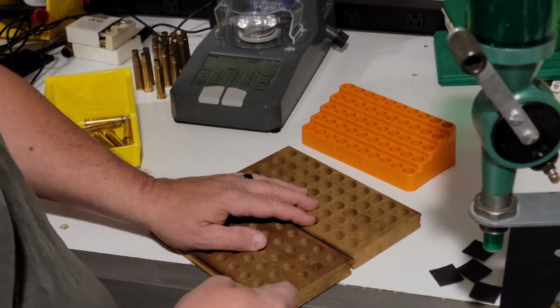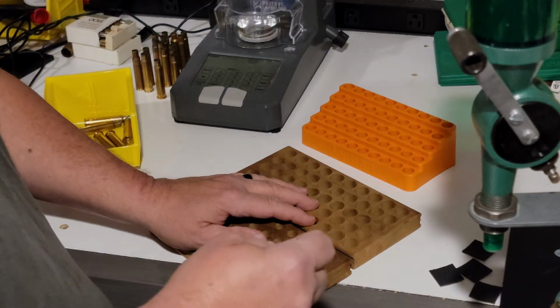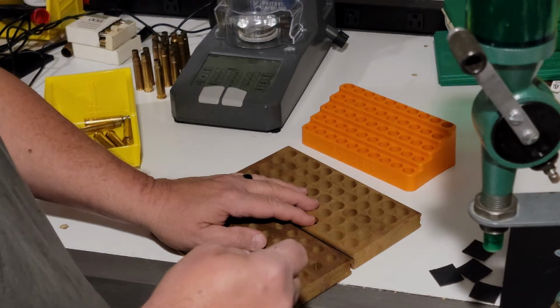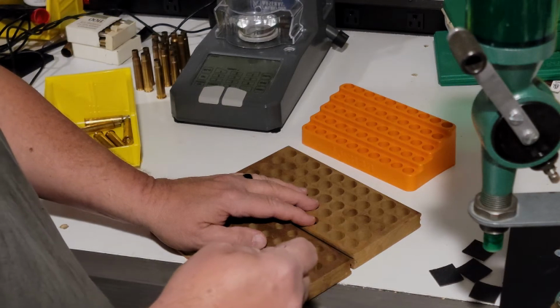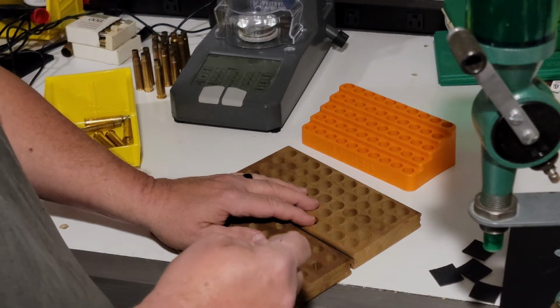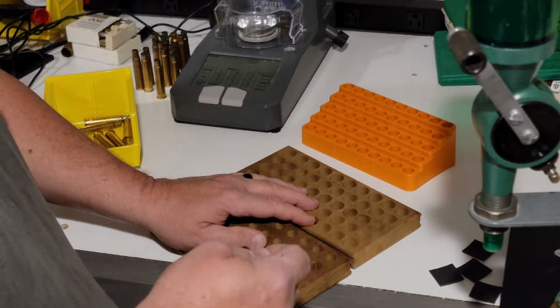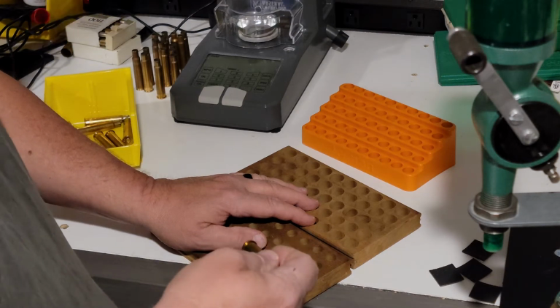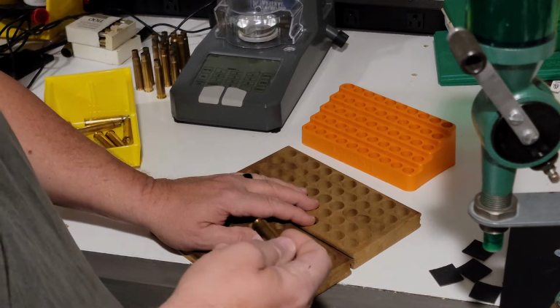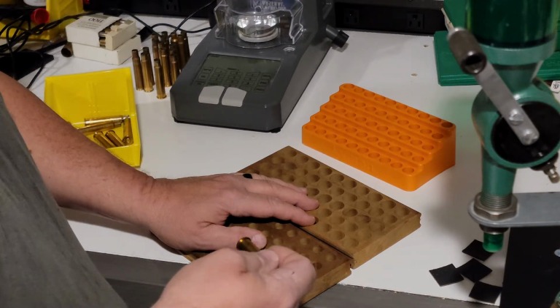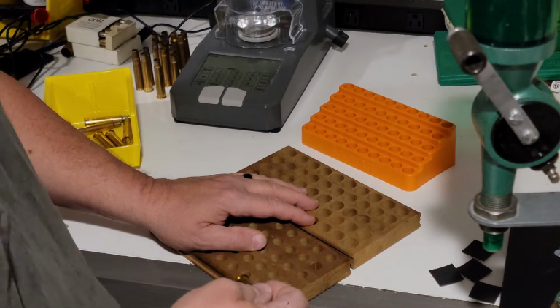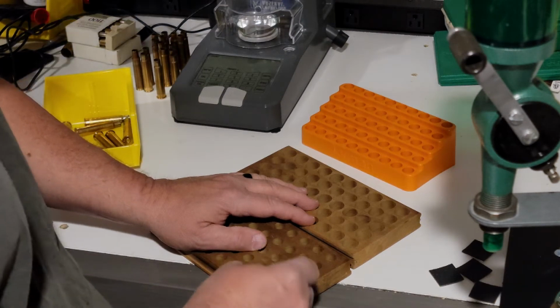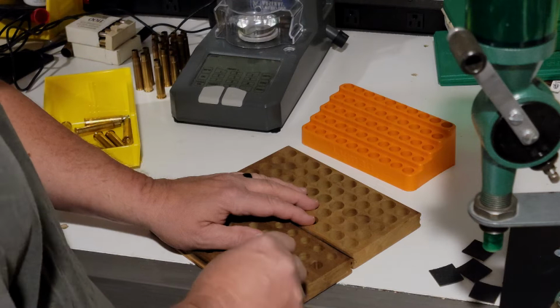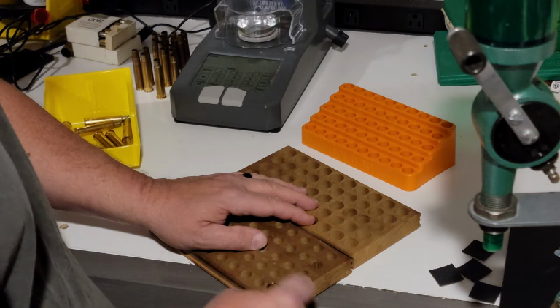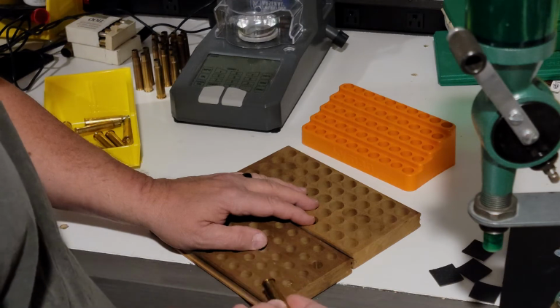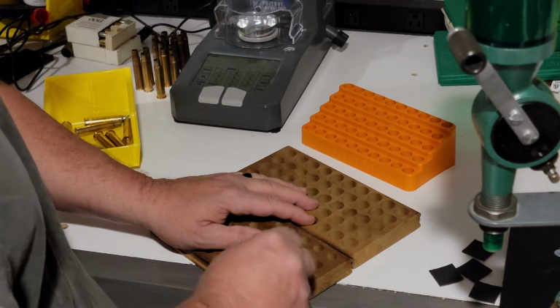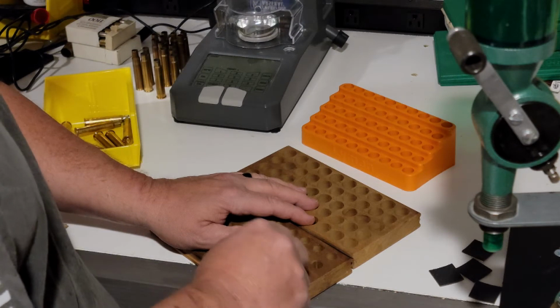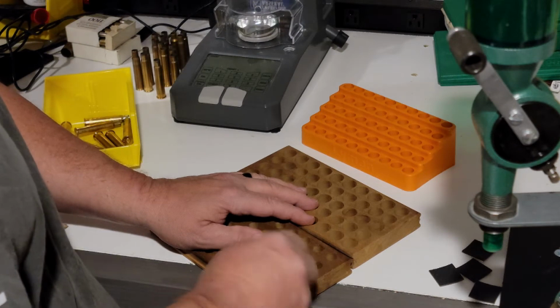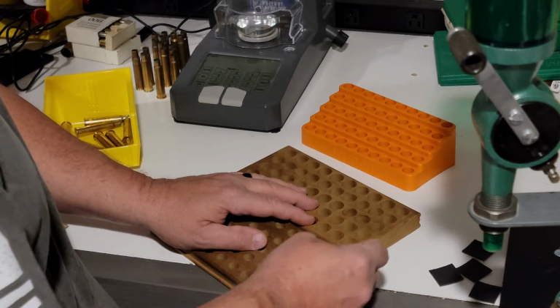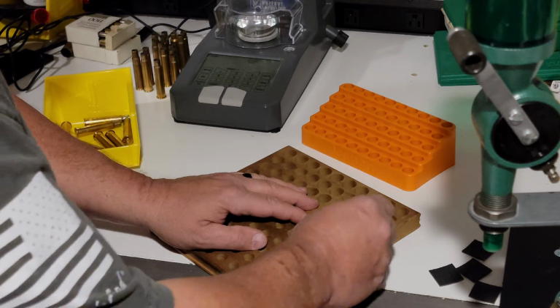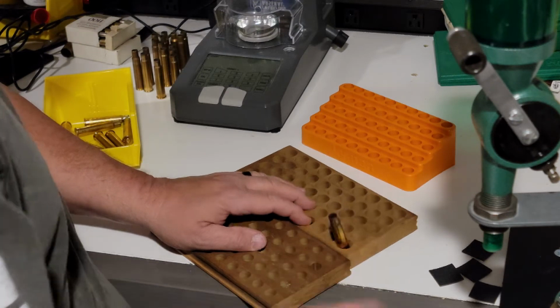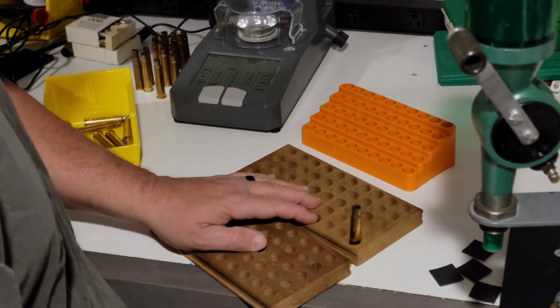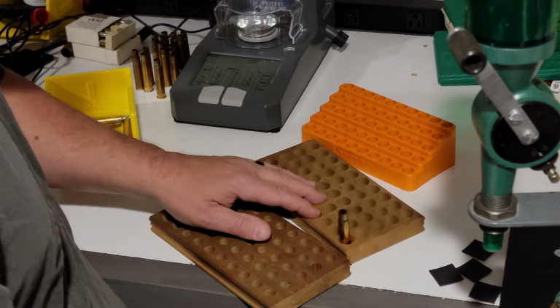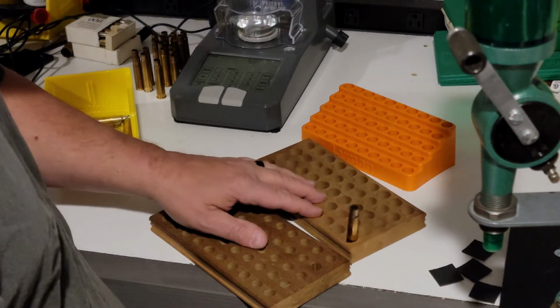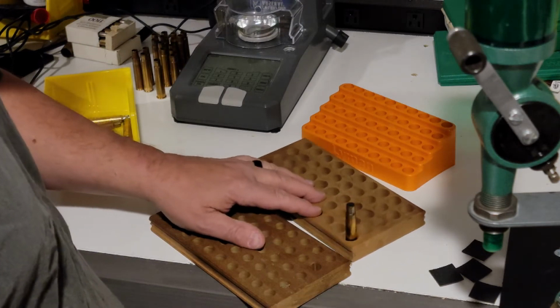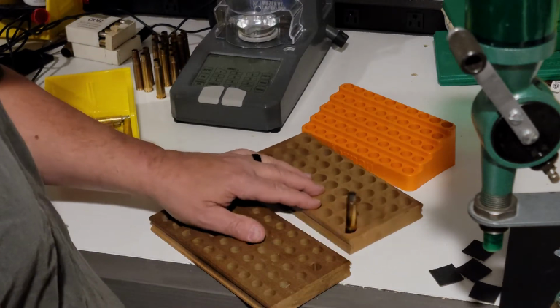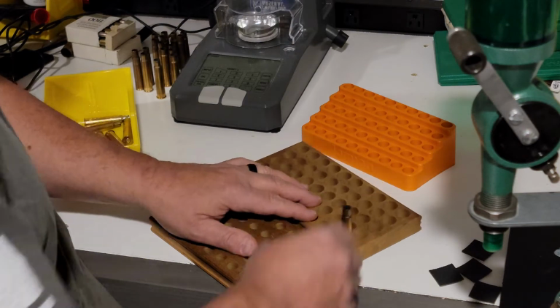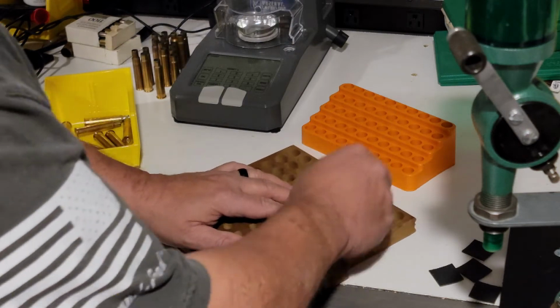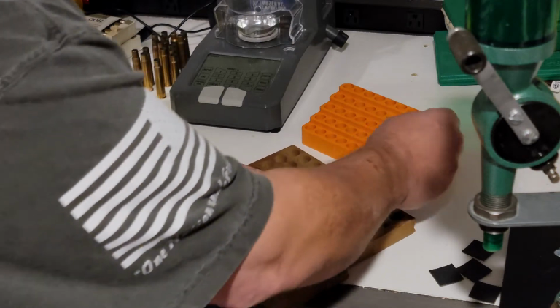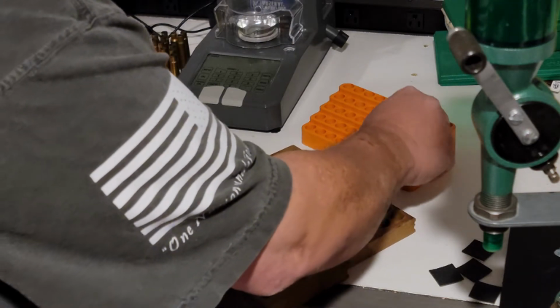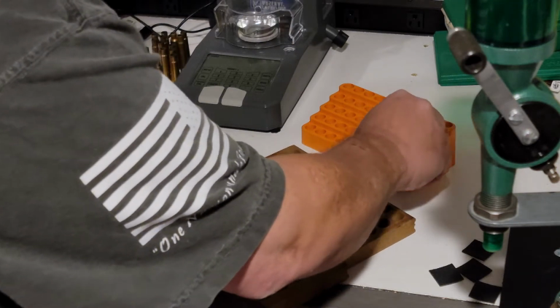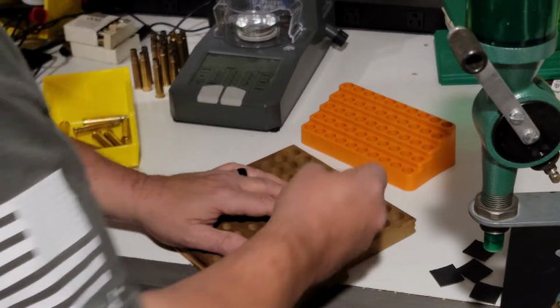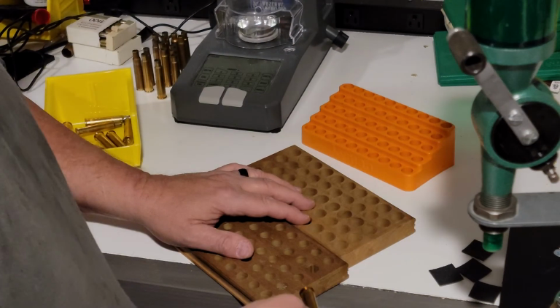Dad, what are you reloading? Hey Nick, I'm loading a .303 British. Can't figure out what block to use. That one's too small, that one's a little too big, got too much play, and that won't fit. What do I do?